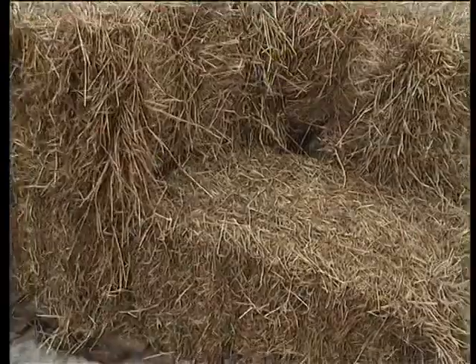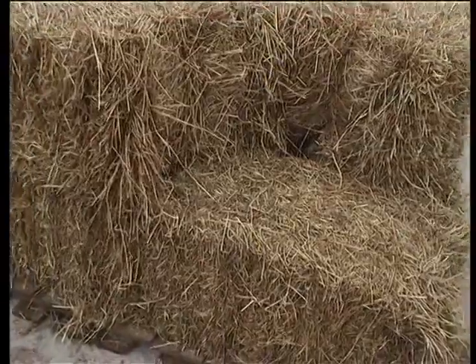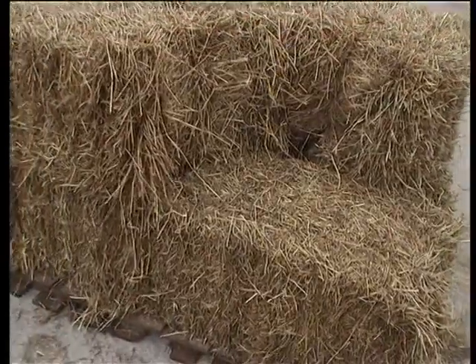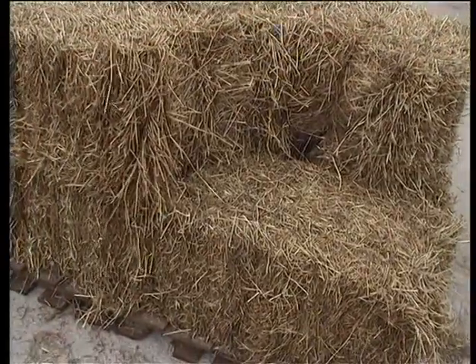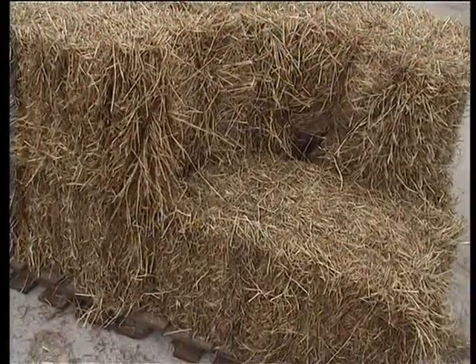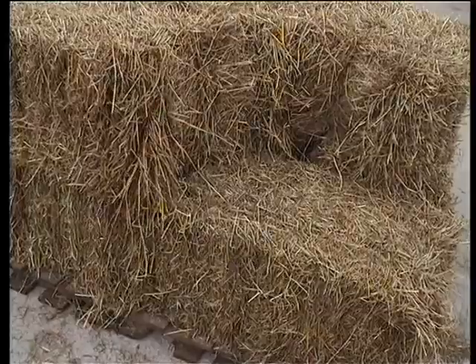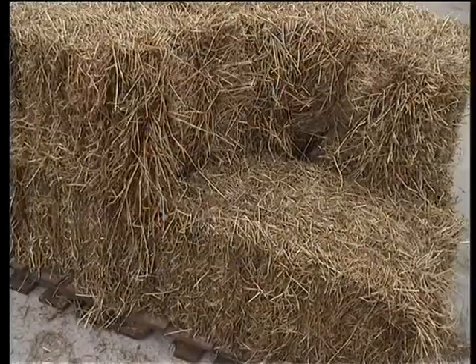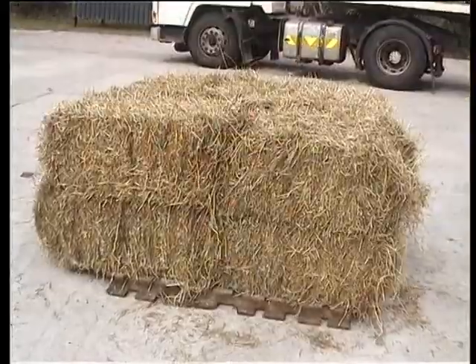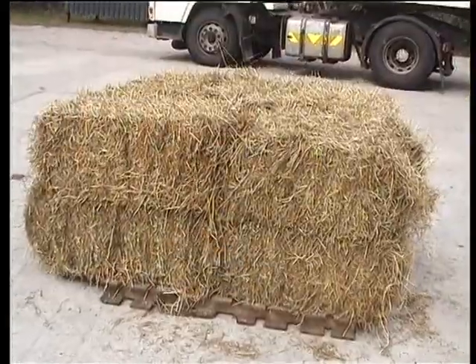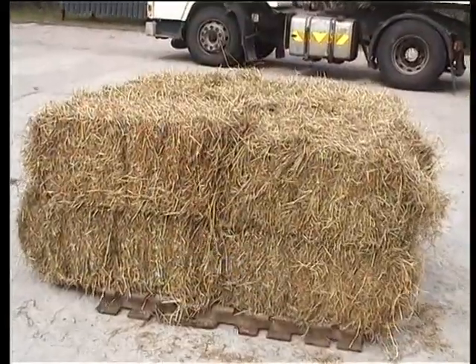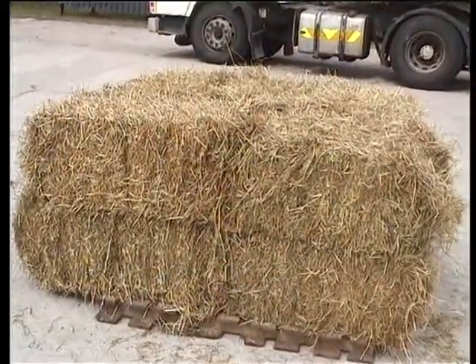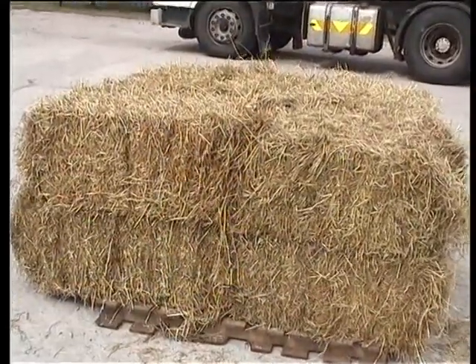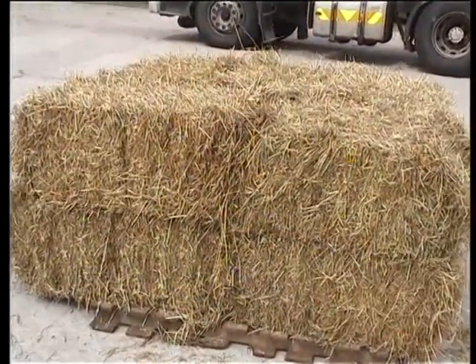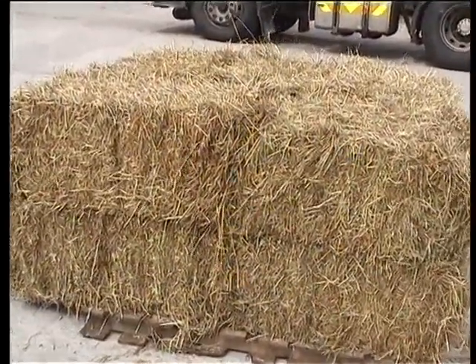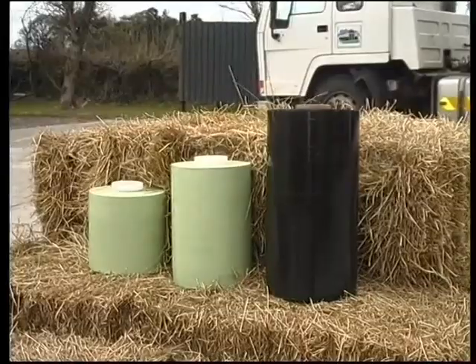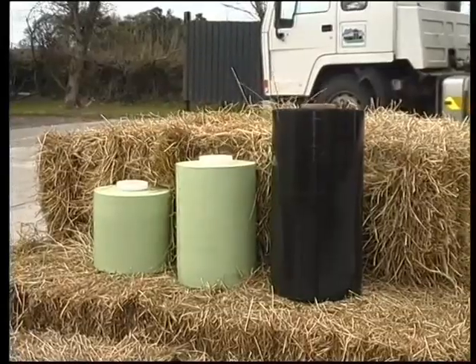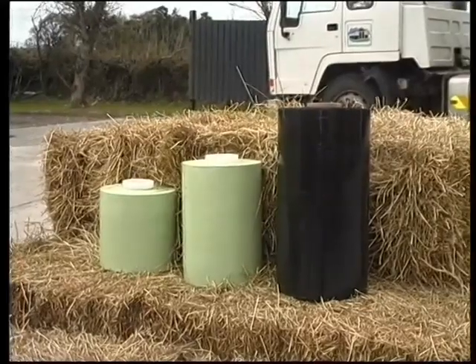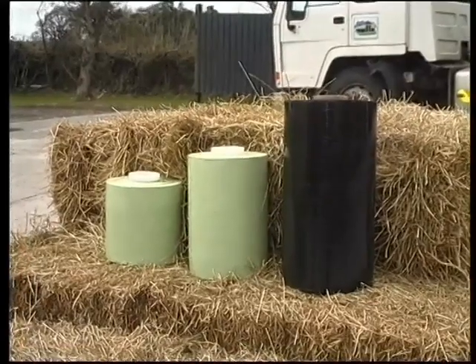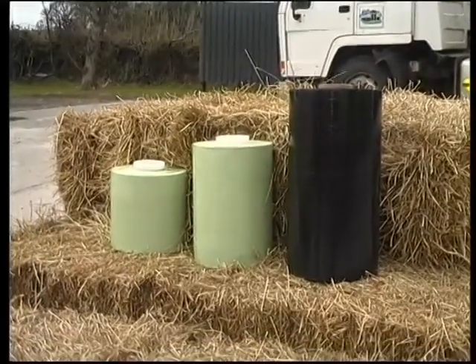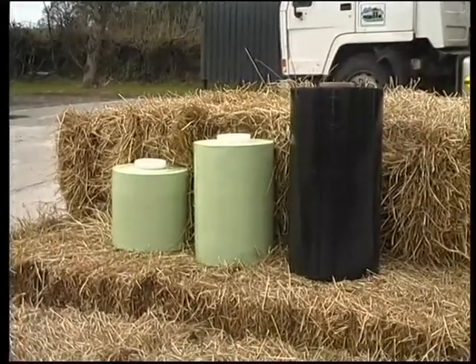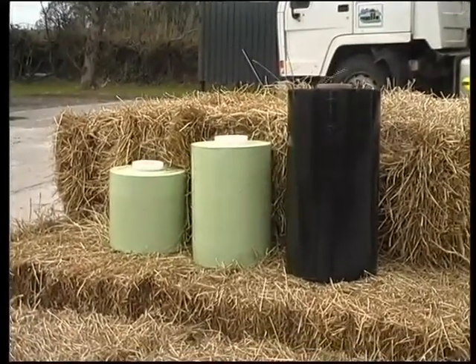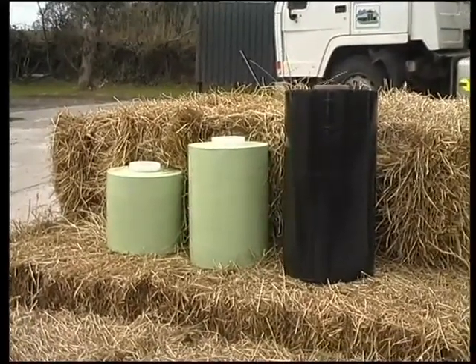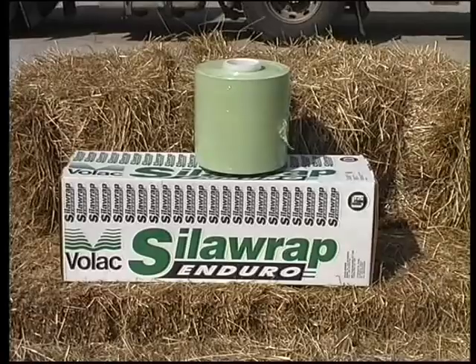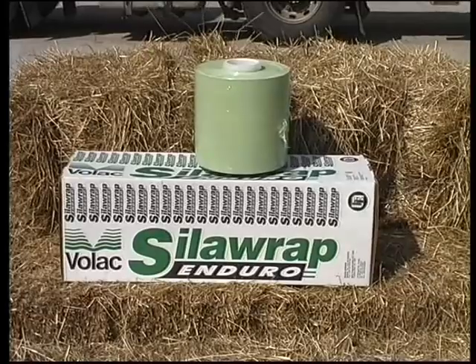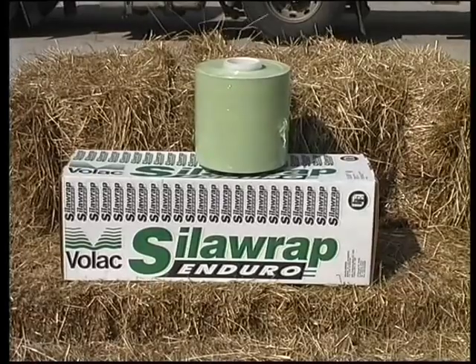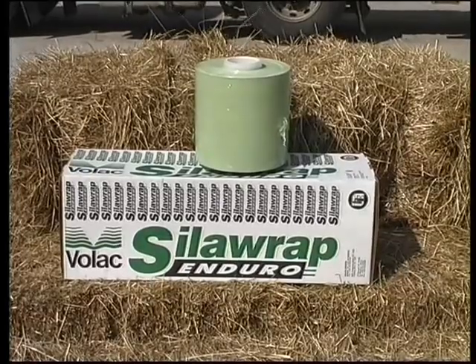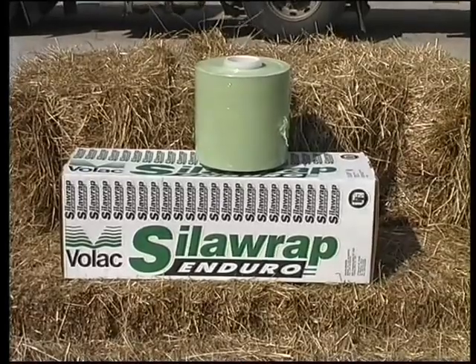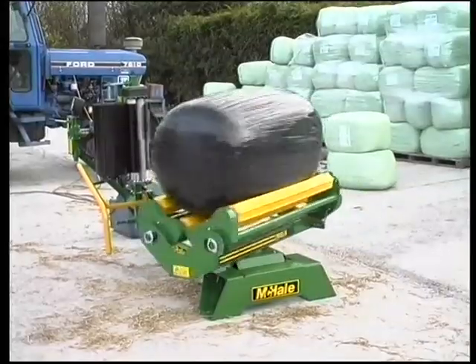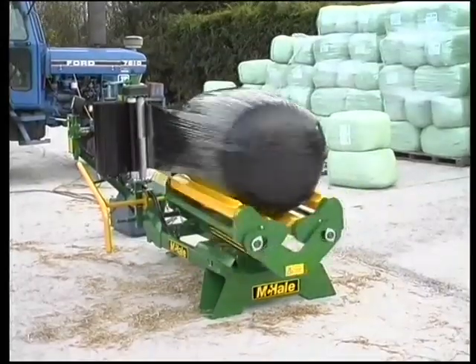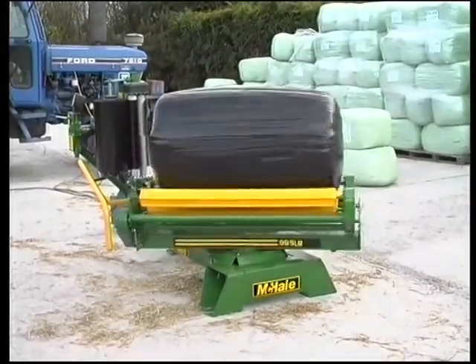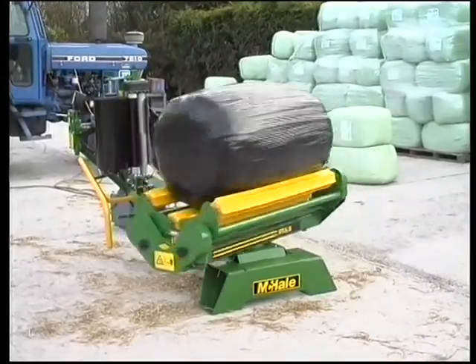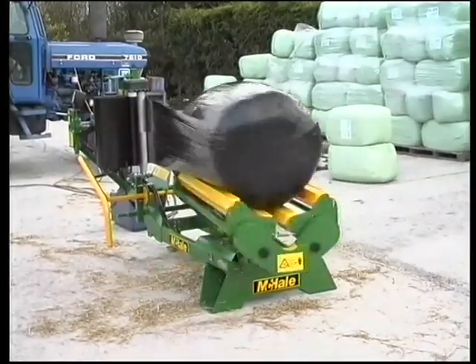This extremely practical machine is designed to wrap small square bales from a conventional baler, and is supplied ex-factory with the versatility to use all film sizes including enduro film, as well as having mini round bale wrapping capability.